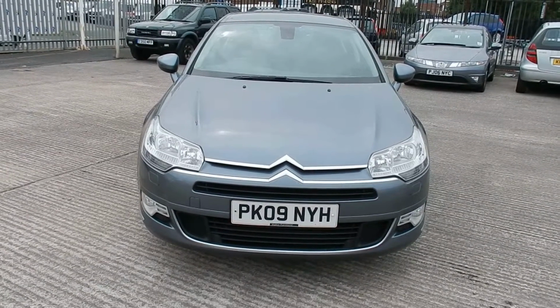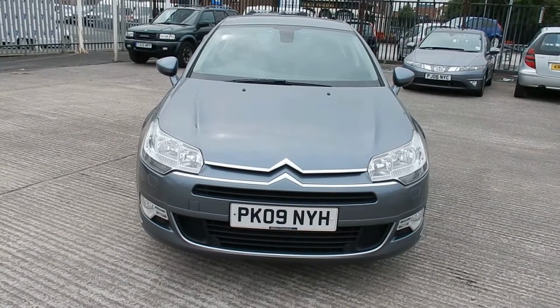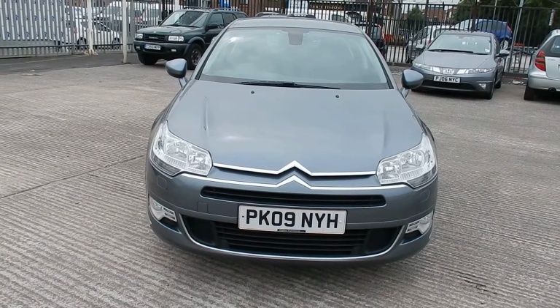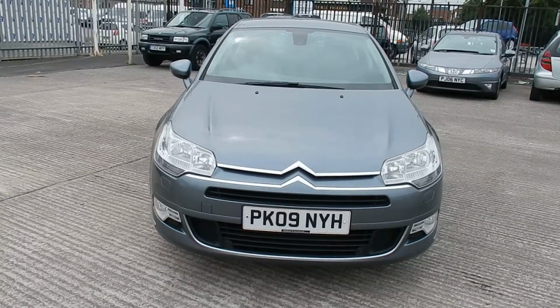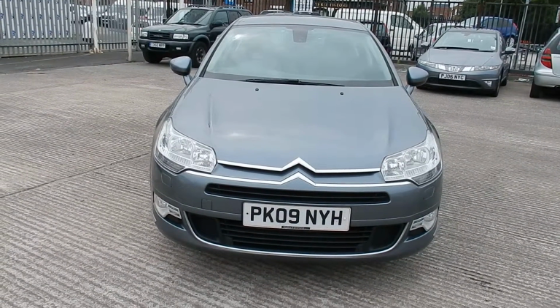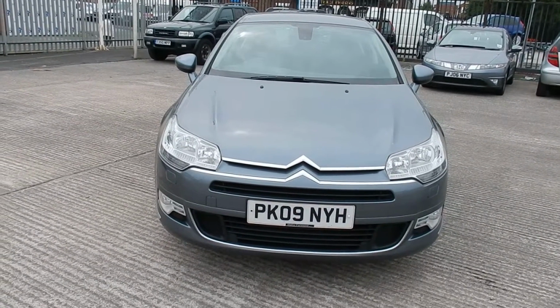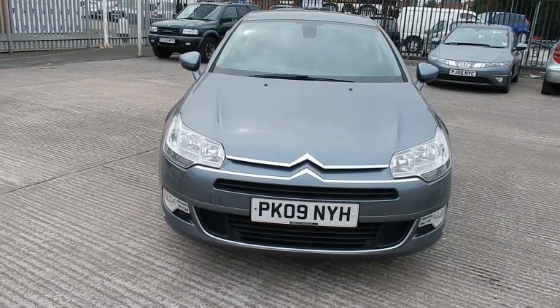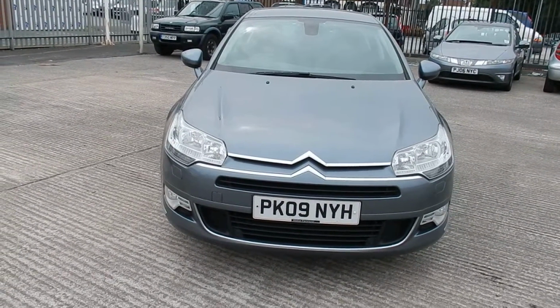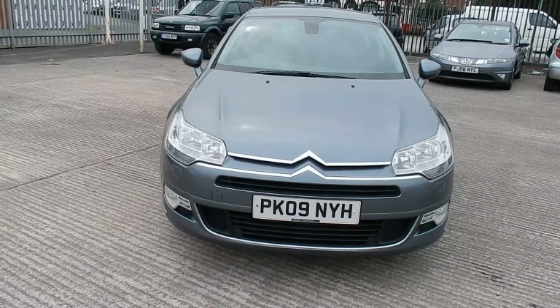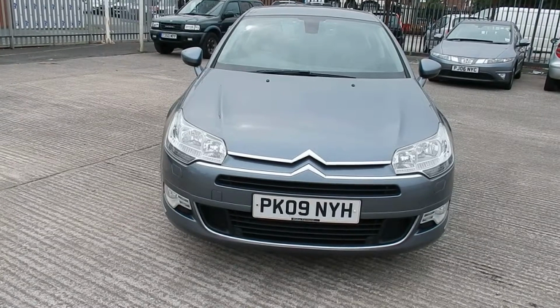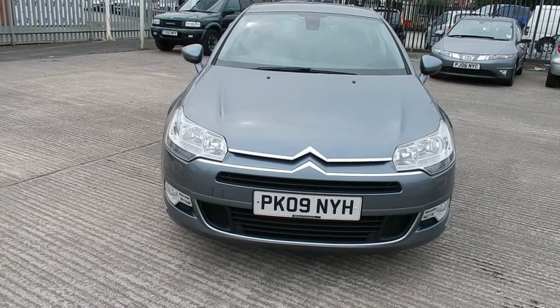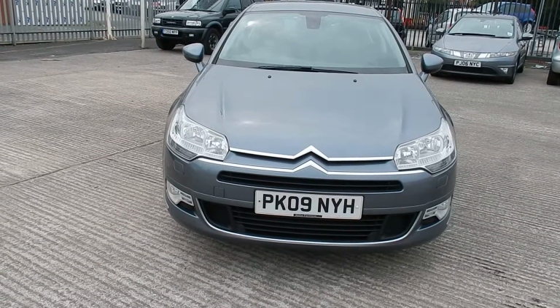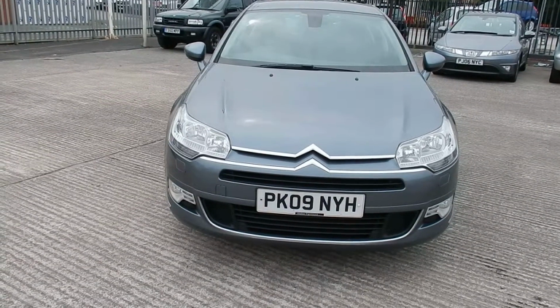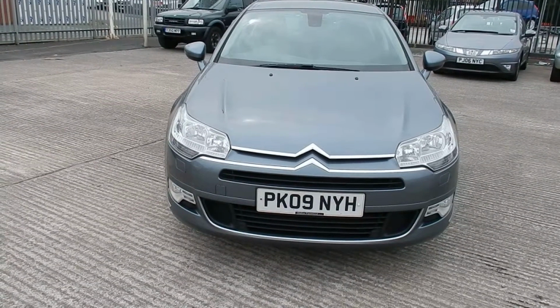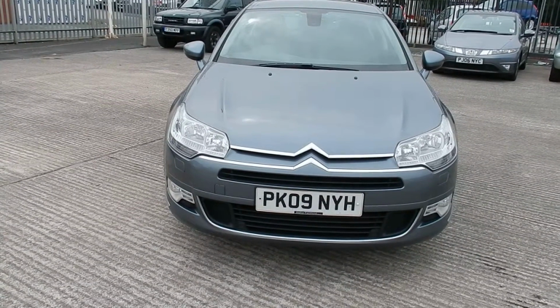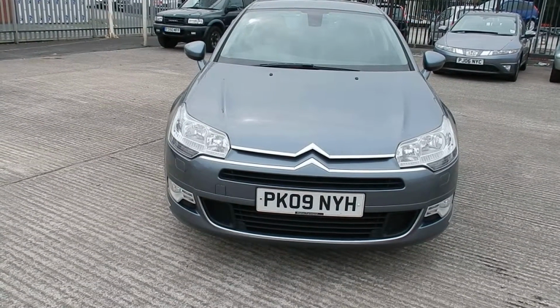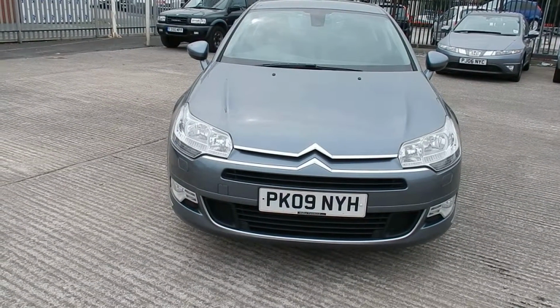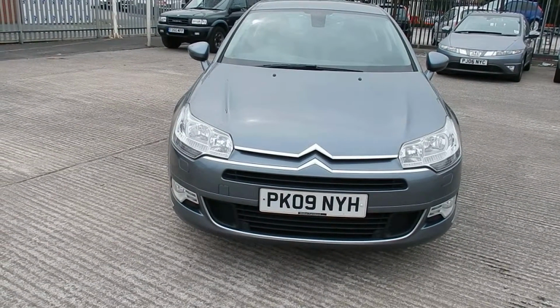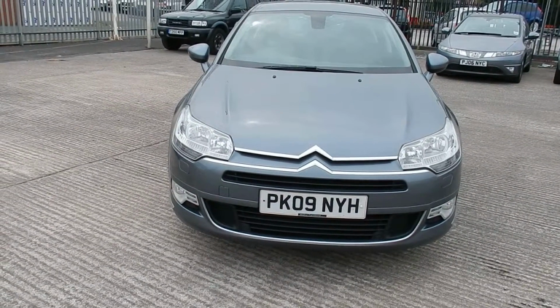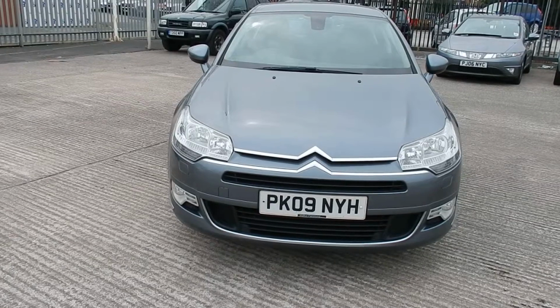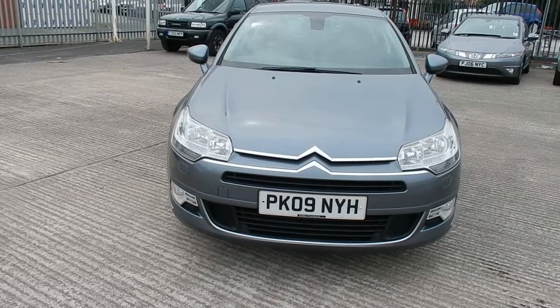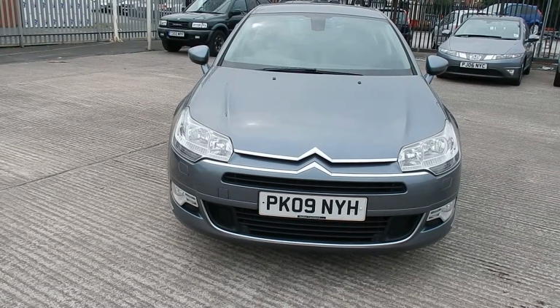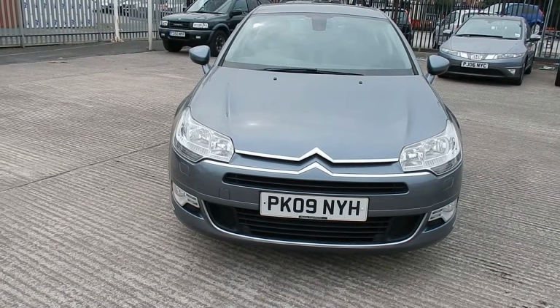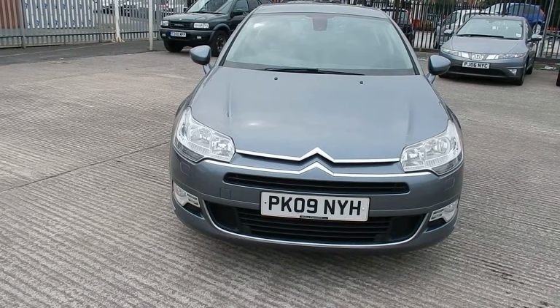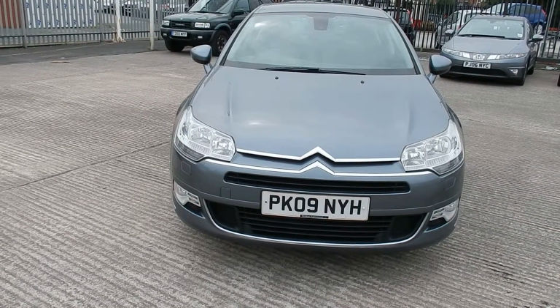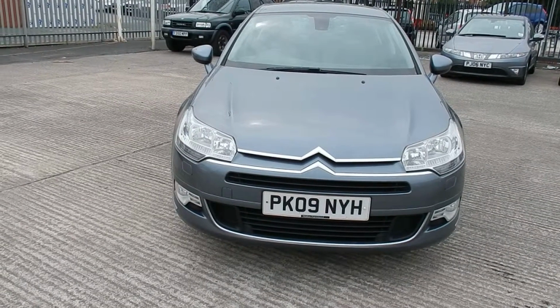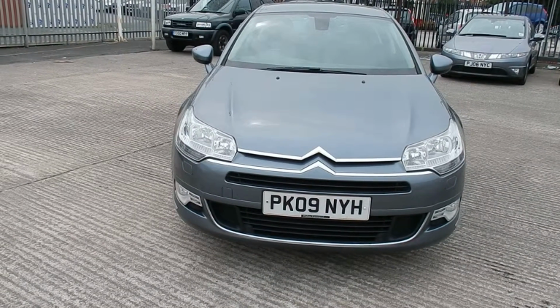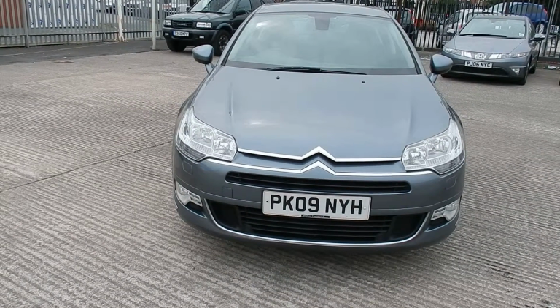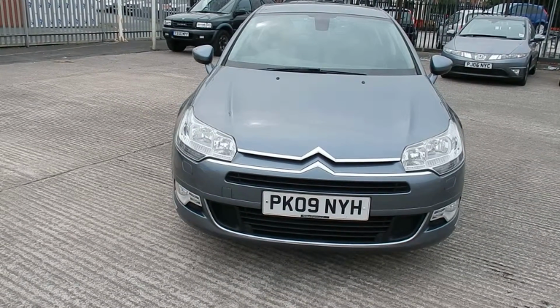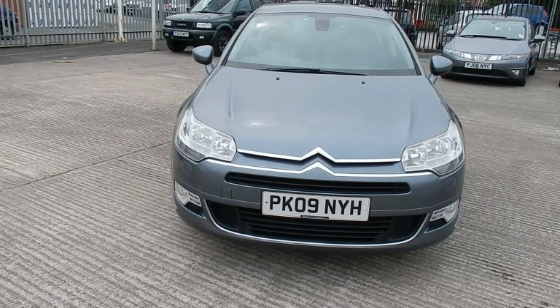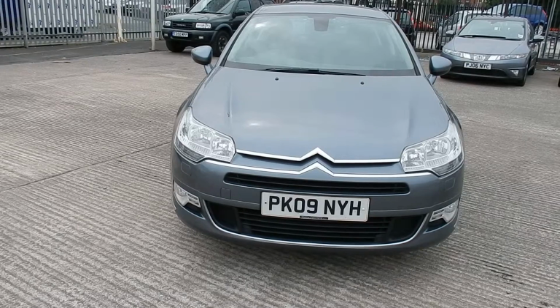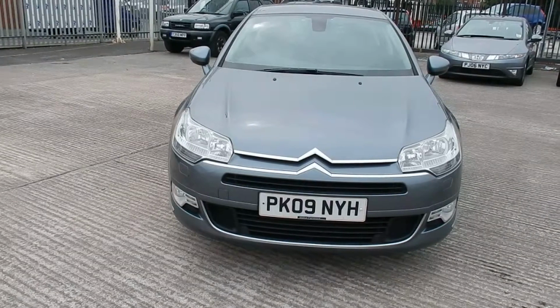Rybrook Volvo in Warrington. Today we have for you an 09 registered Citroen C5, 1997cc diesel. It's a VTR HDI, a manual in grey.